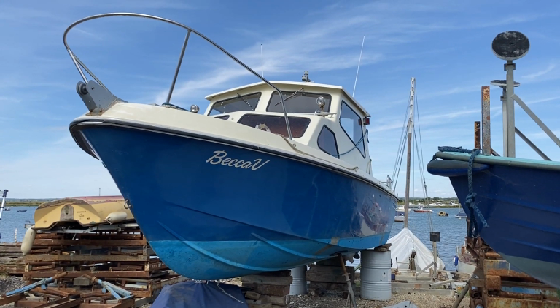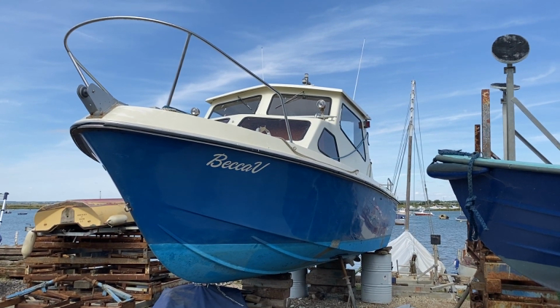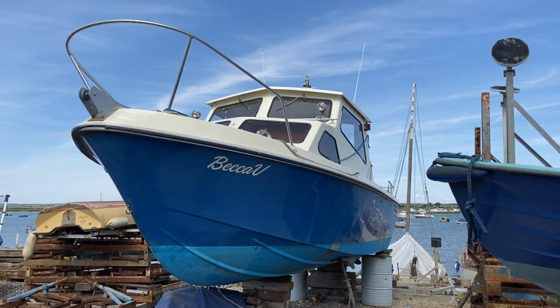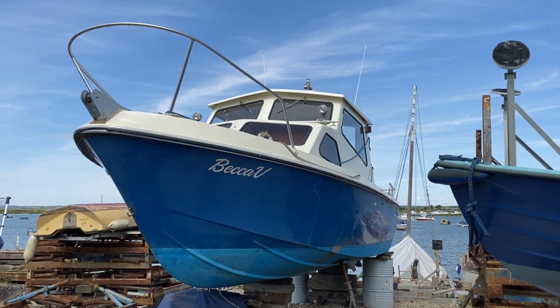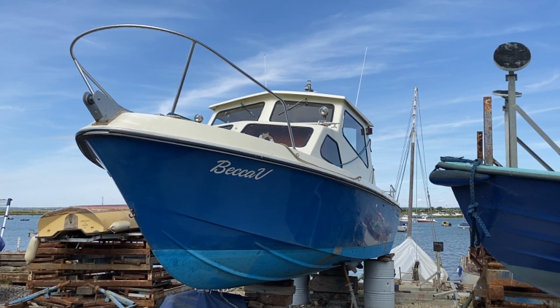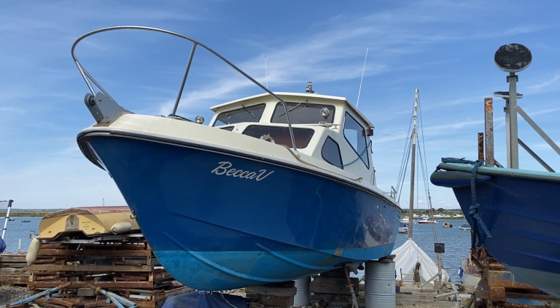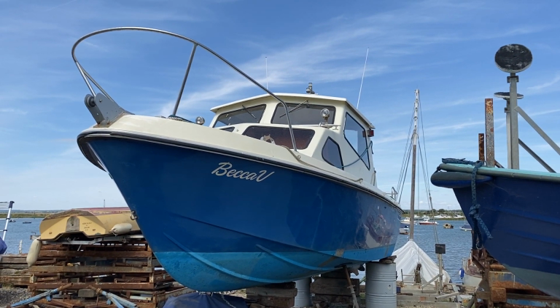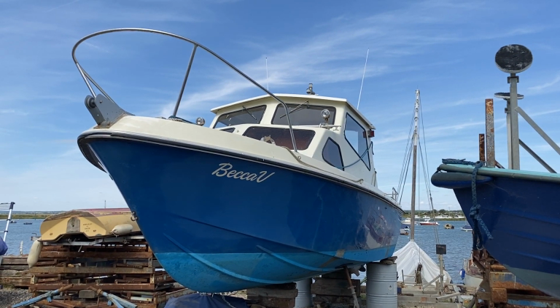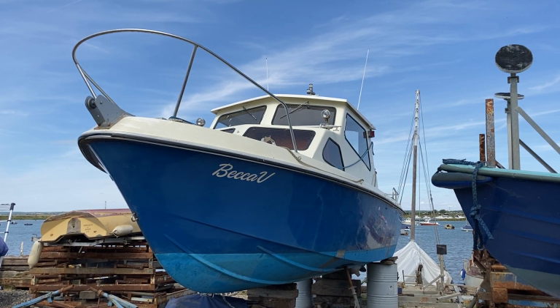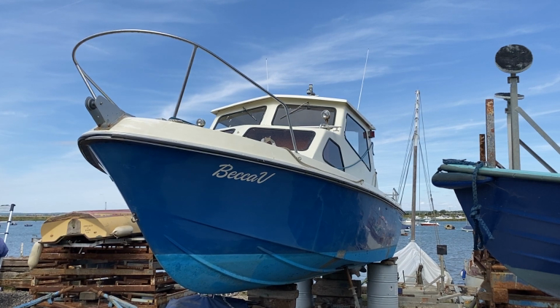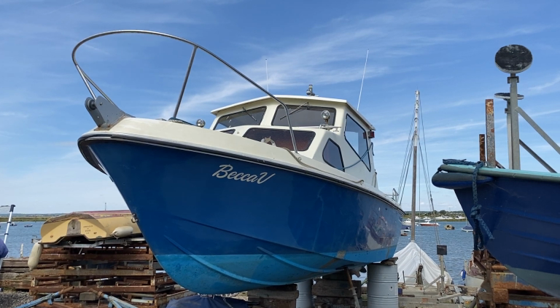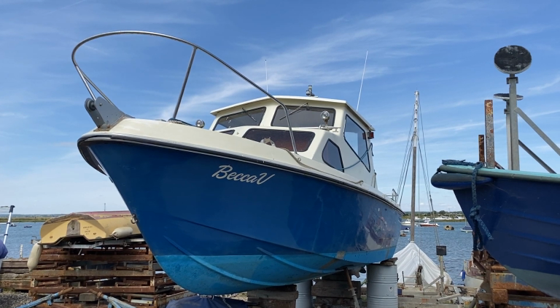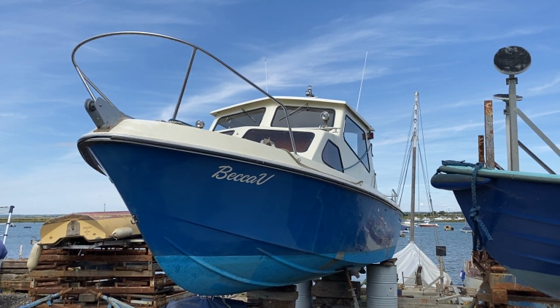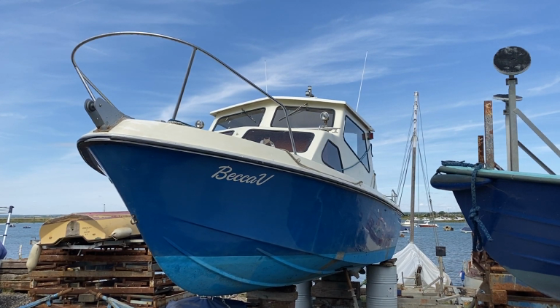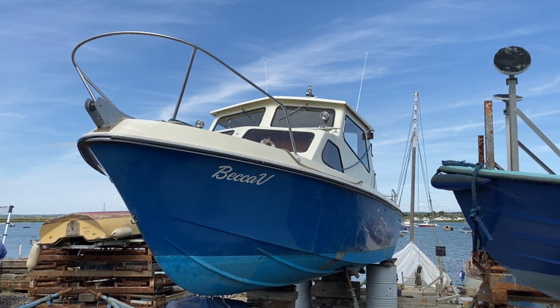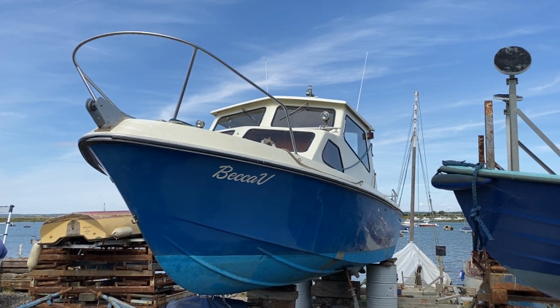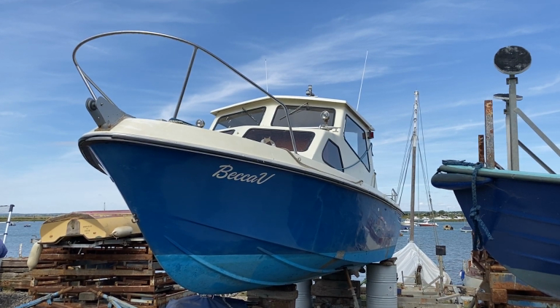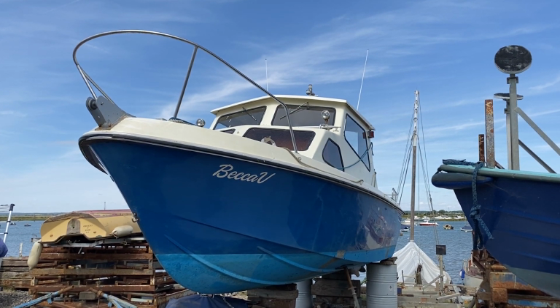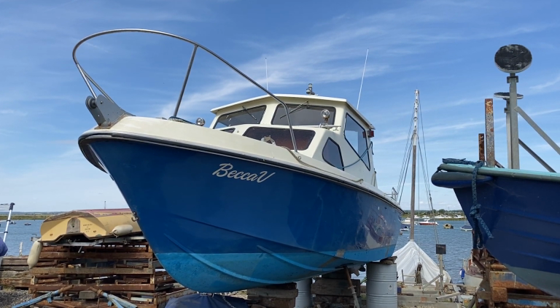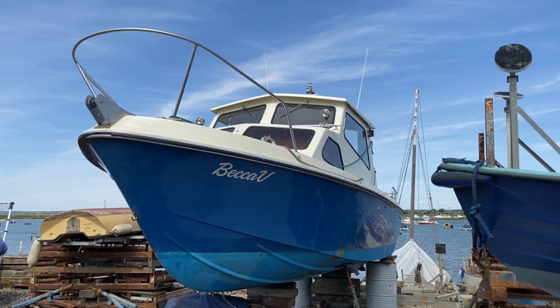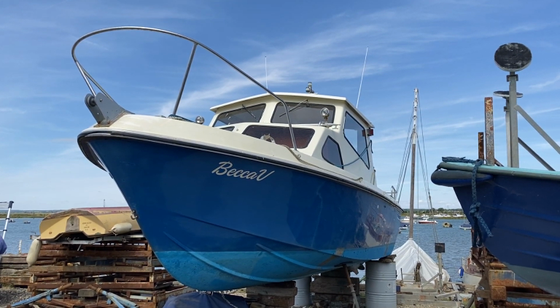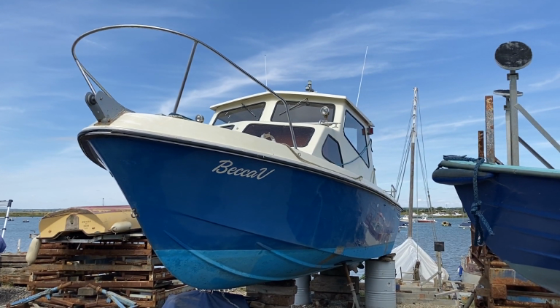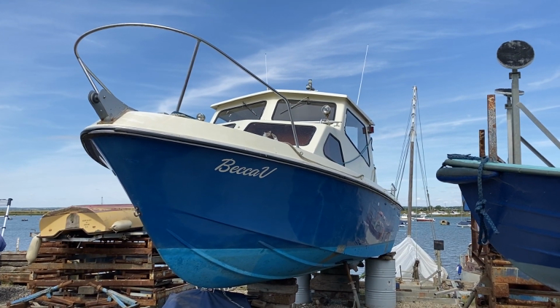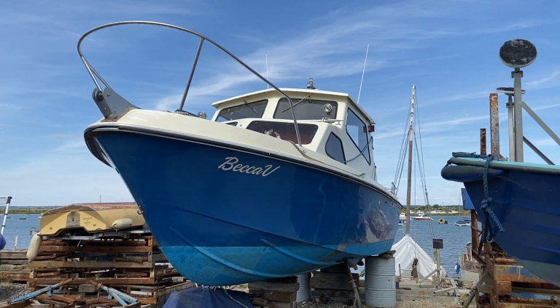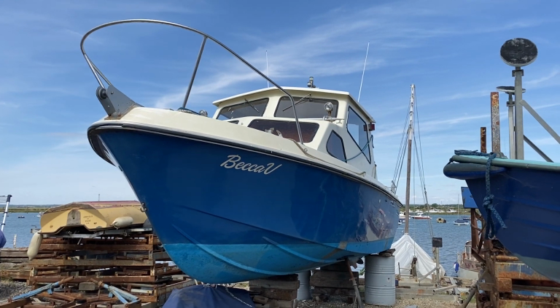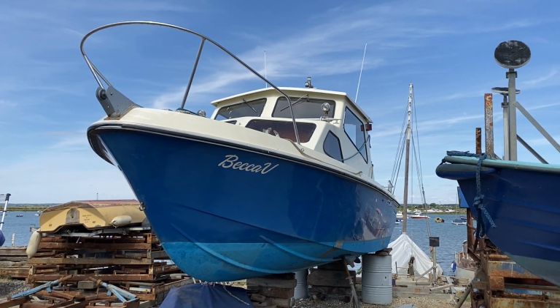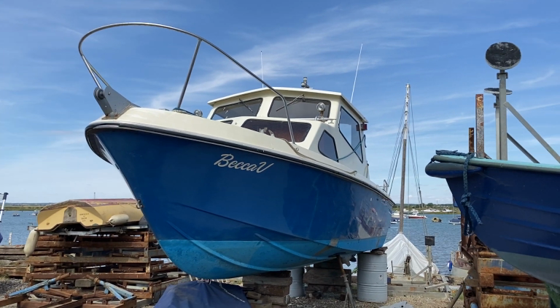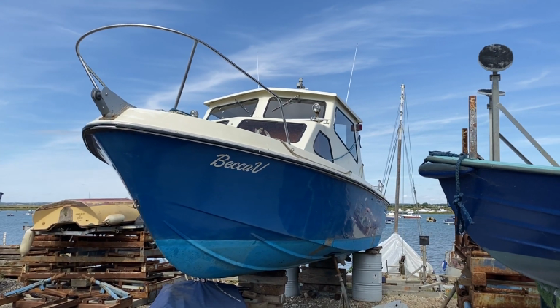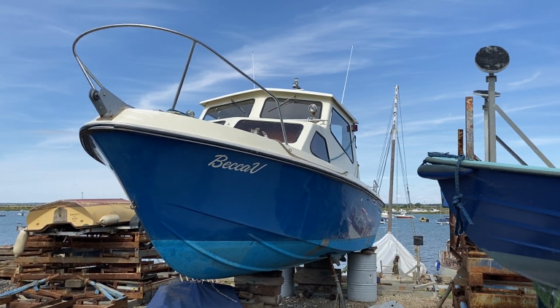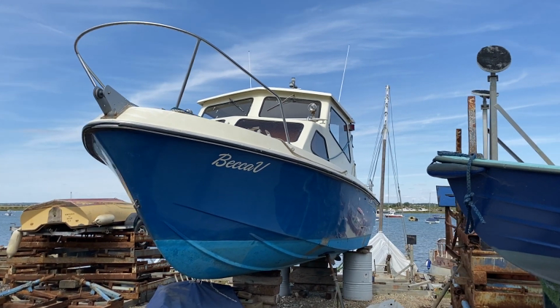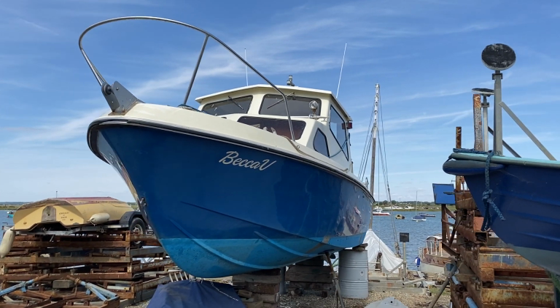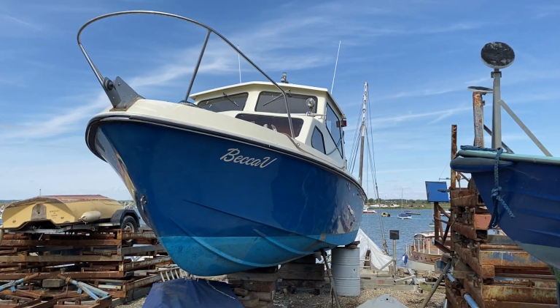Hi, this is Mark Coles of Boatshed Essex and today we're listing an Invader 25 which is now for sale via Boatshed.com. Just a short exterior video to show you around the outside of the boat.